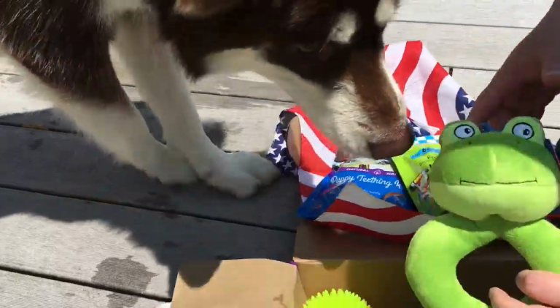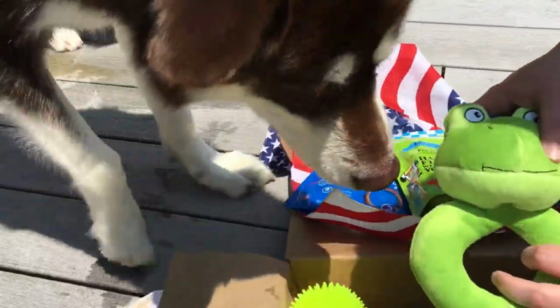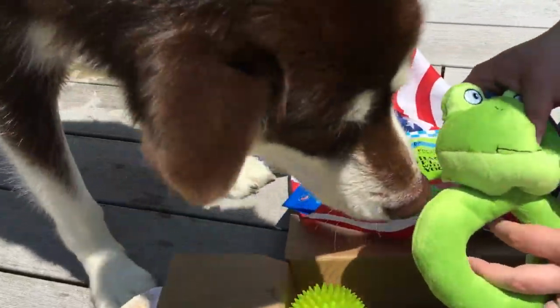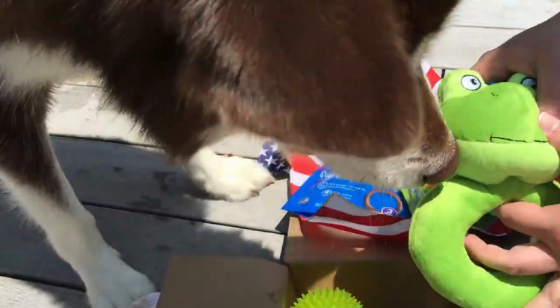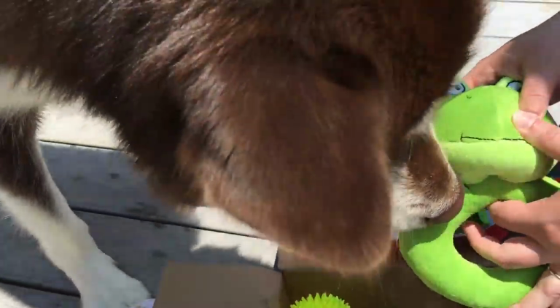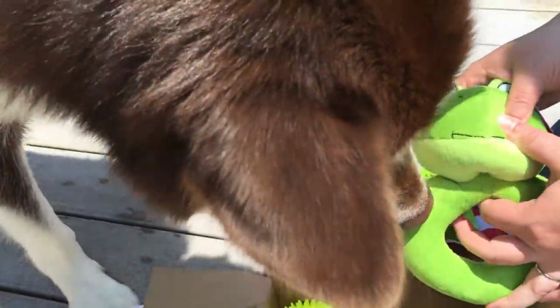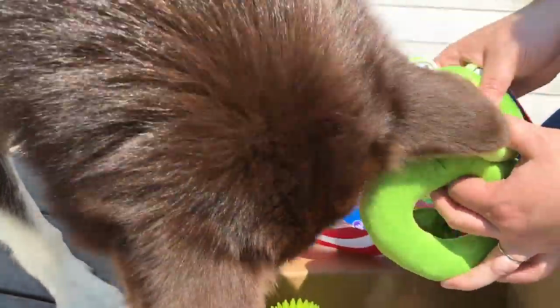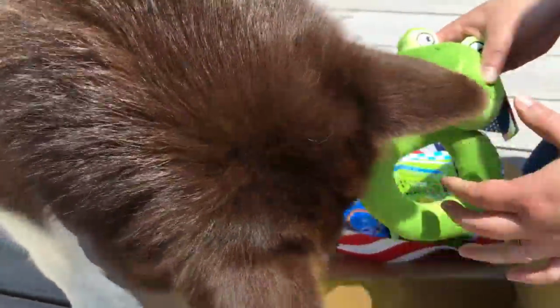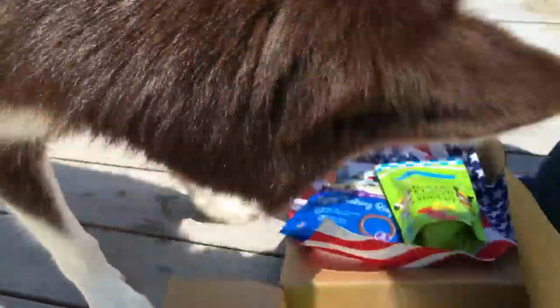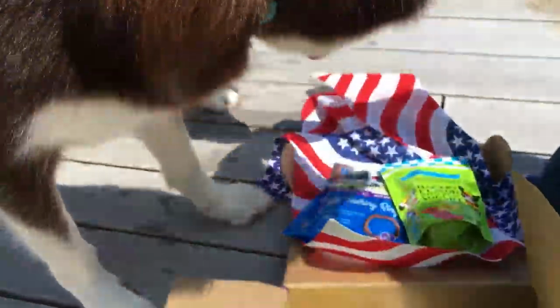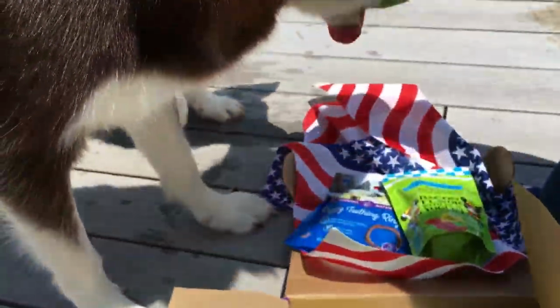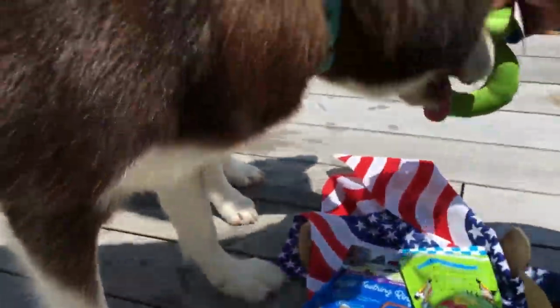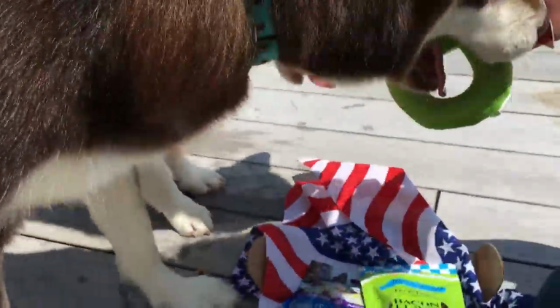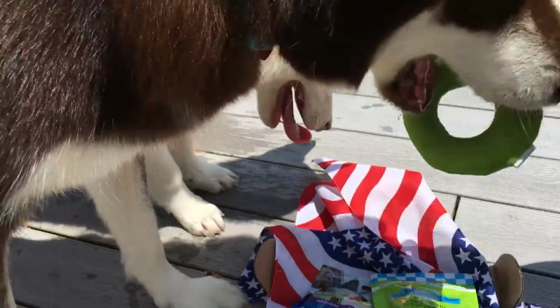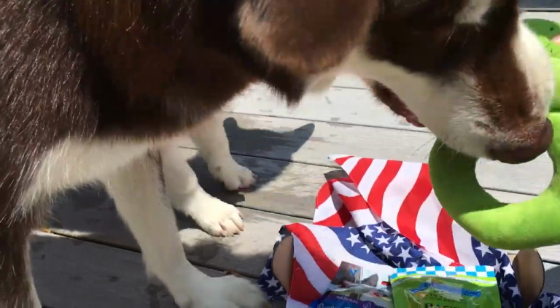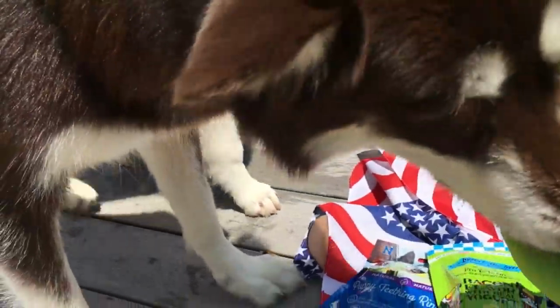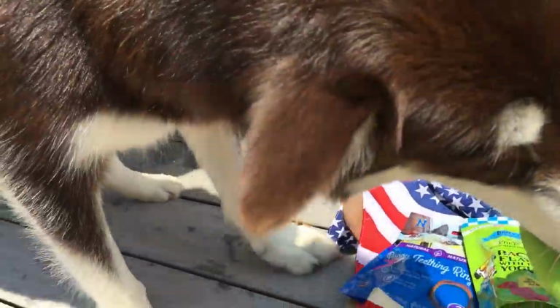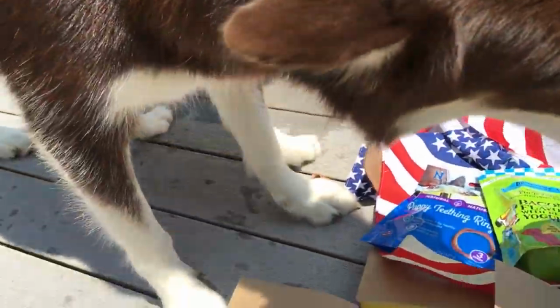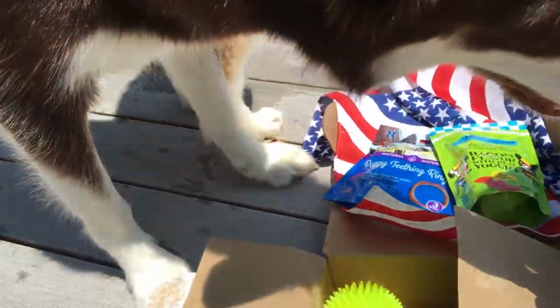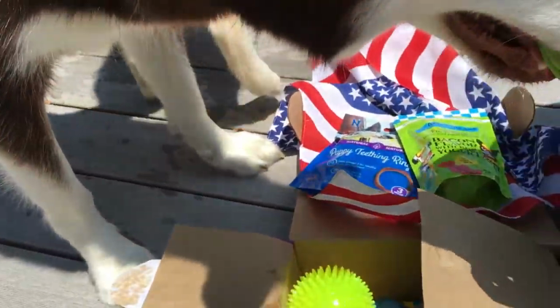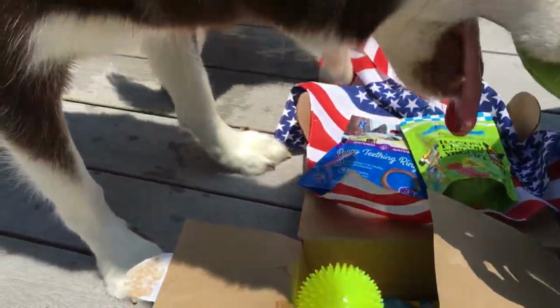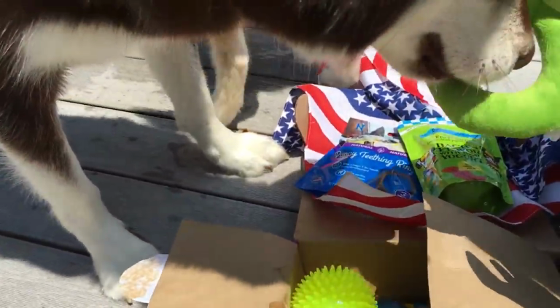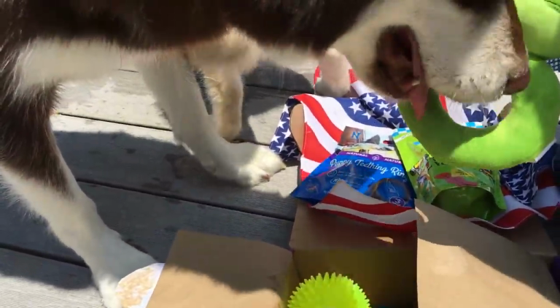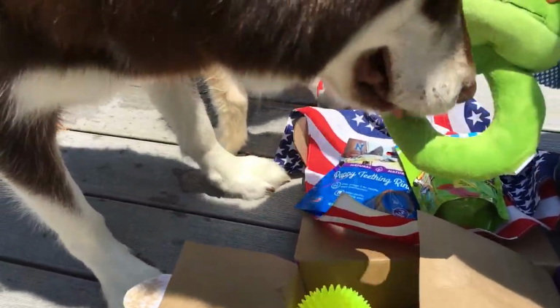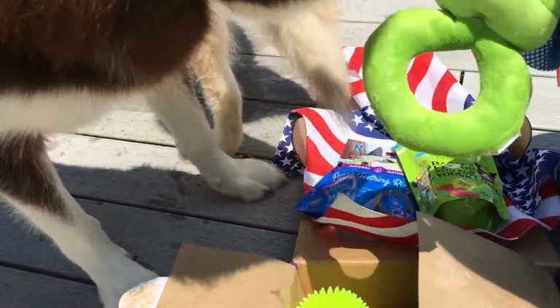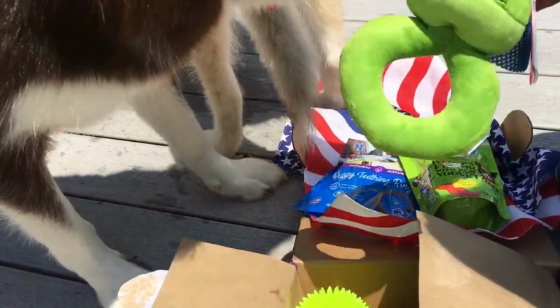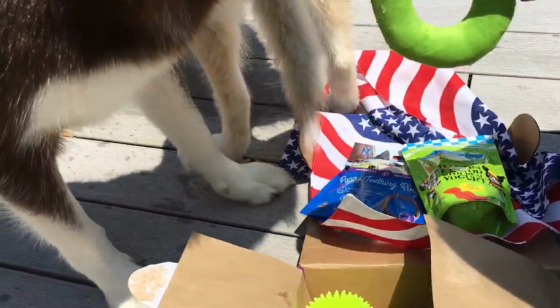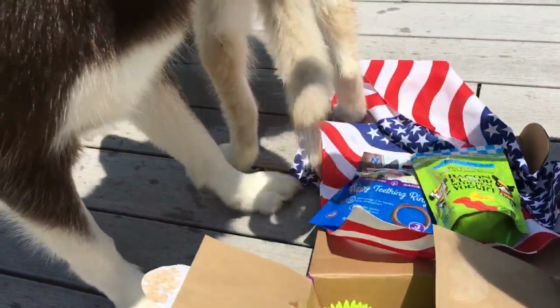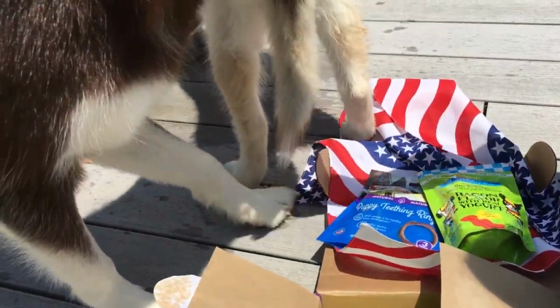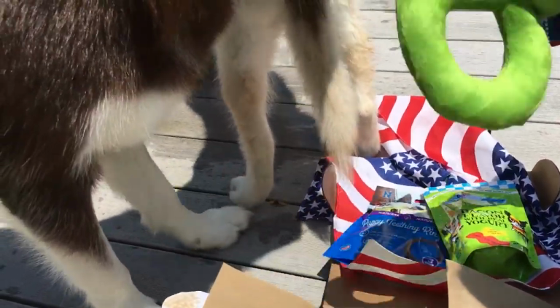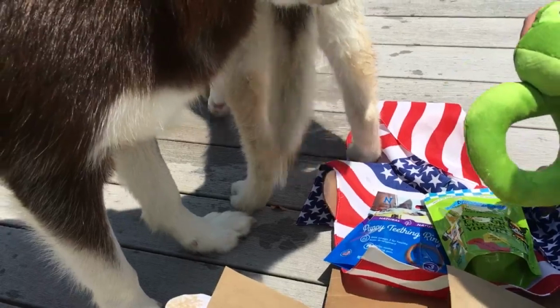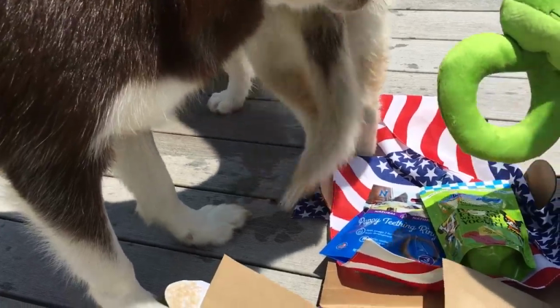We got a toy! Riley, whatcha think? Both girls are excited. As you can see, the pup box is good for puppies of all ages.